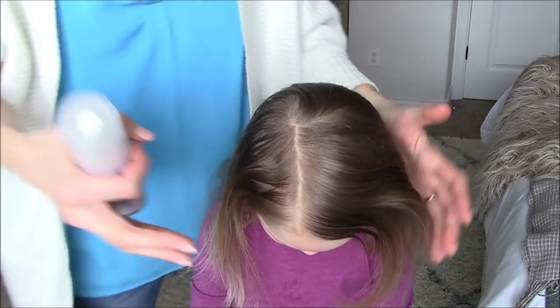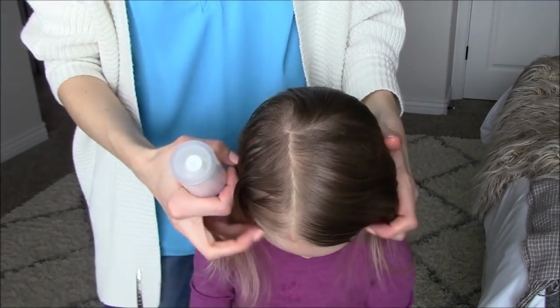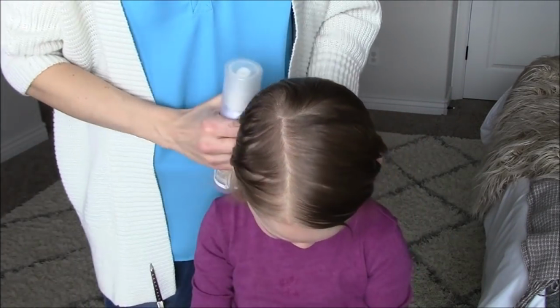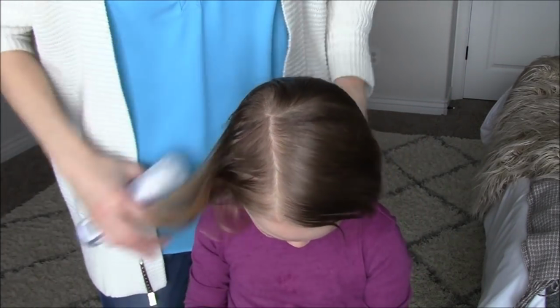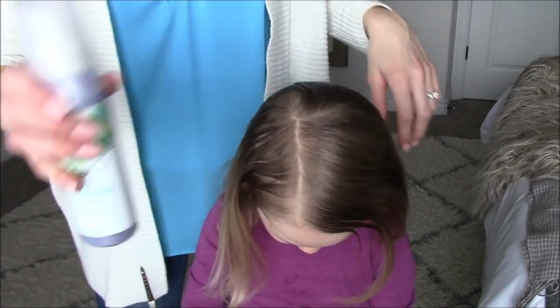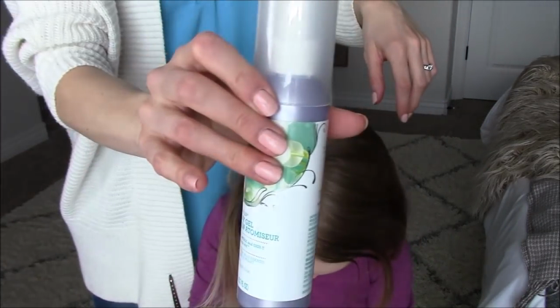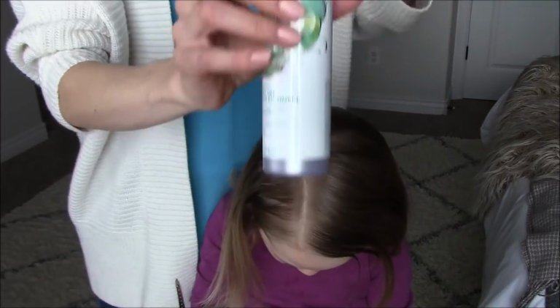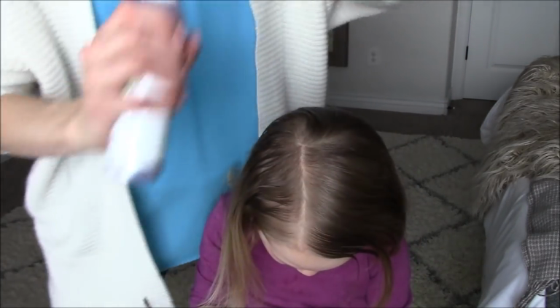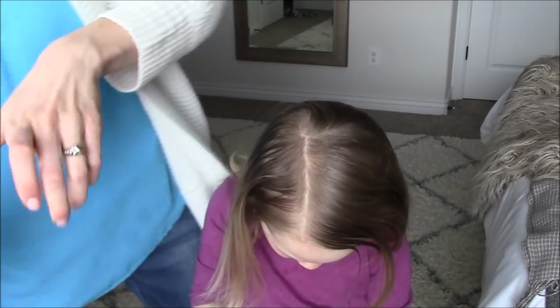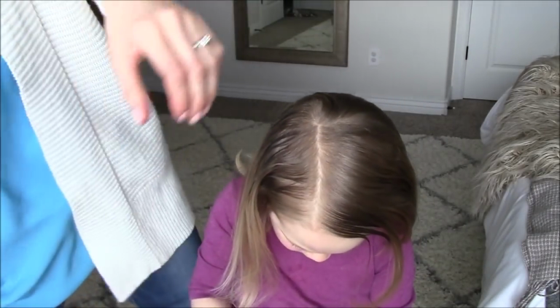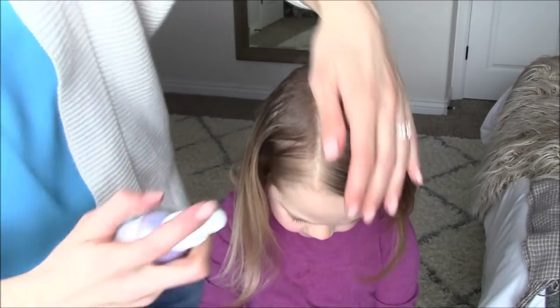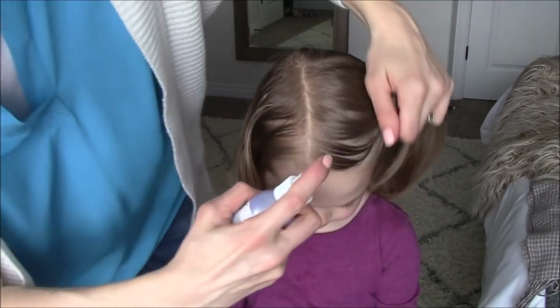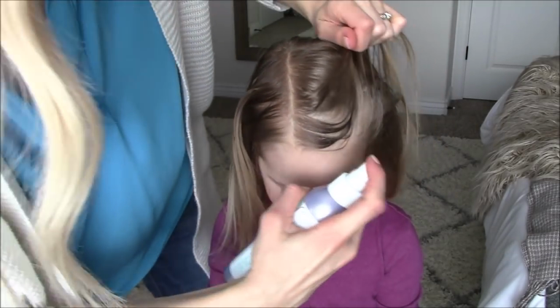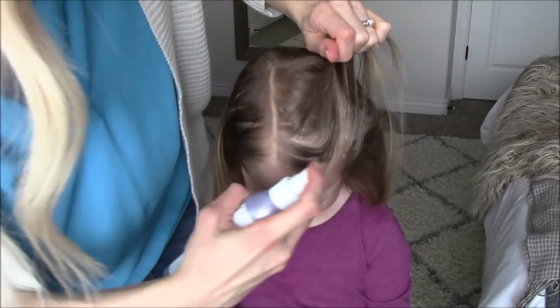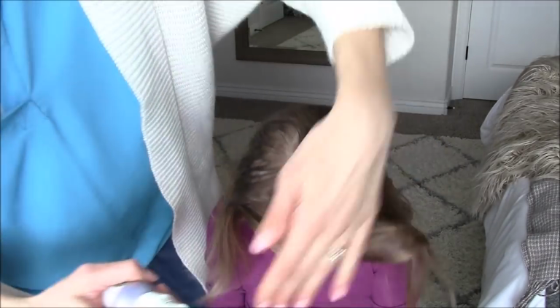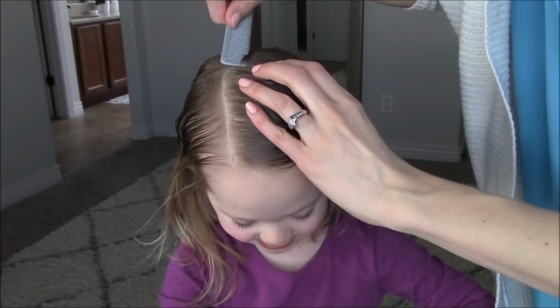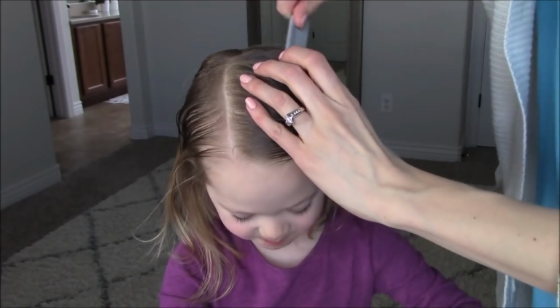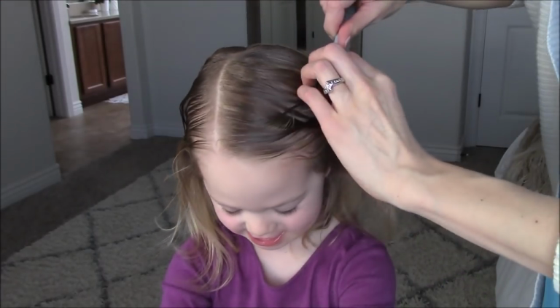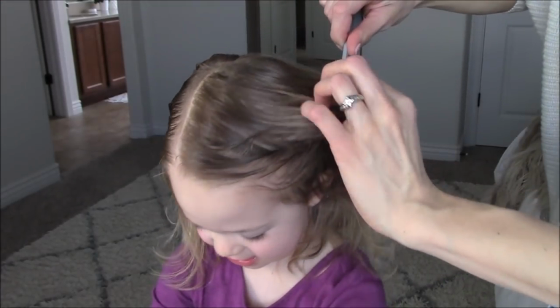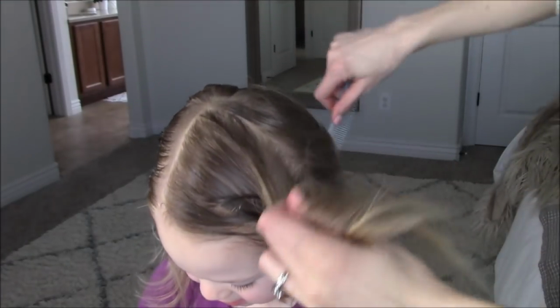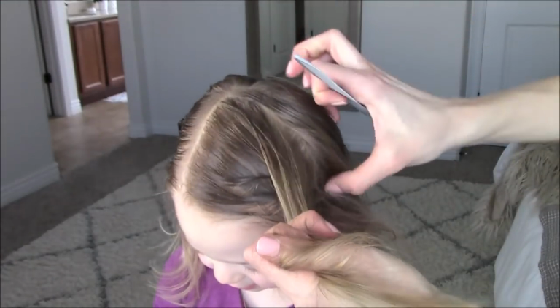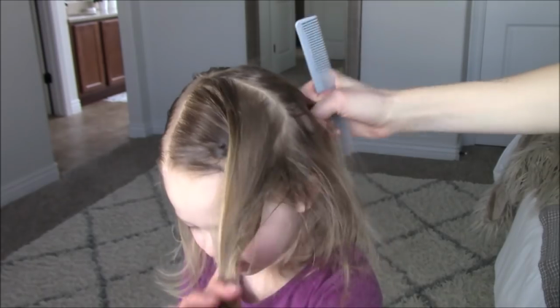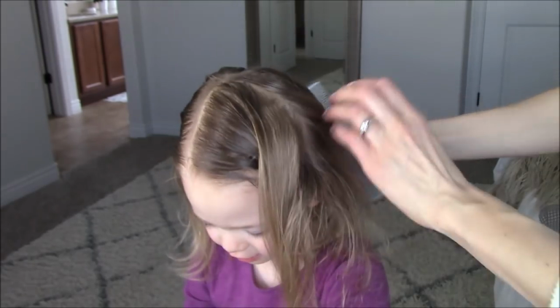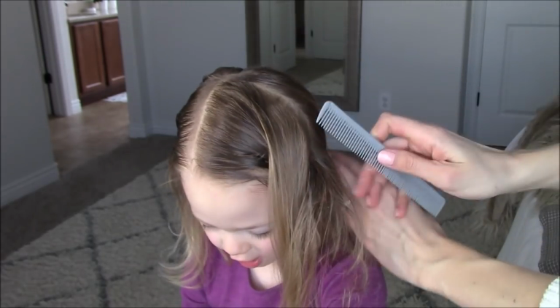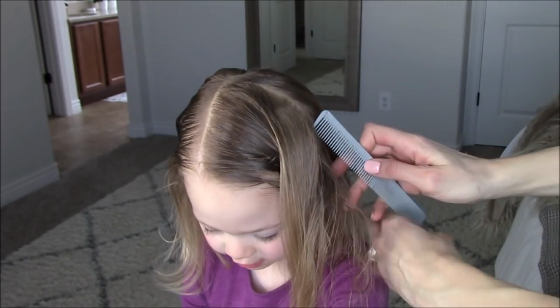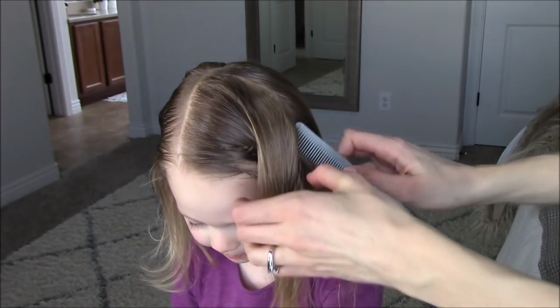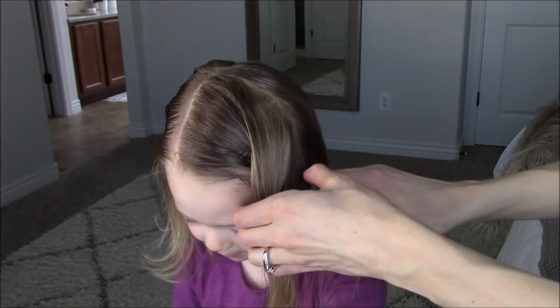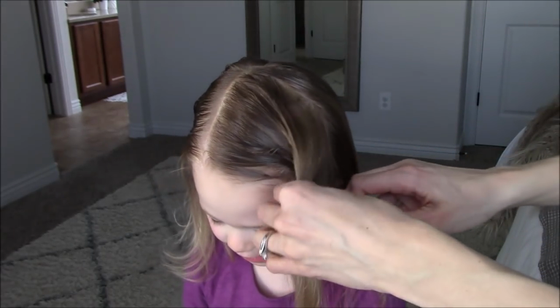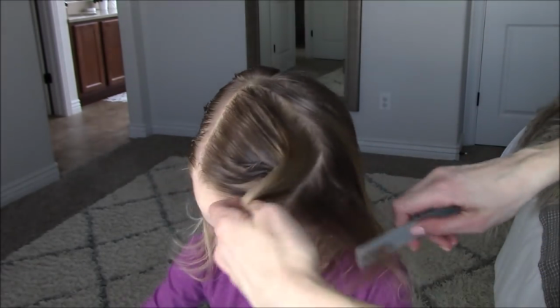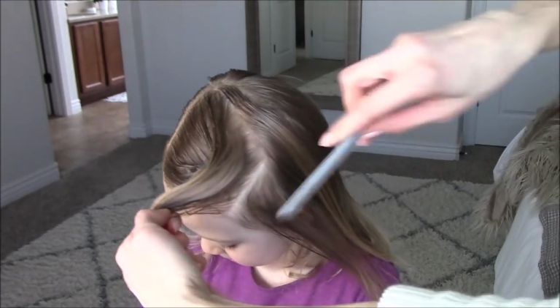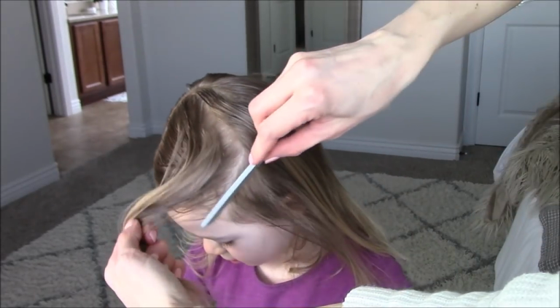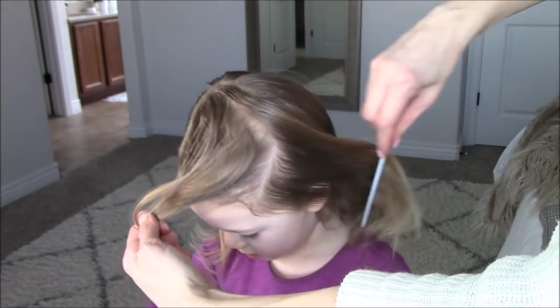We will start with damp hair in the crown section sprayed with spray gel and a part line that is about one inch off of the center part. Part off the crown section and clip the other hair out of the way.